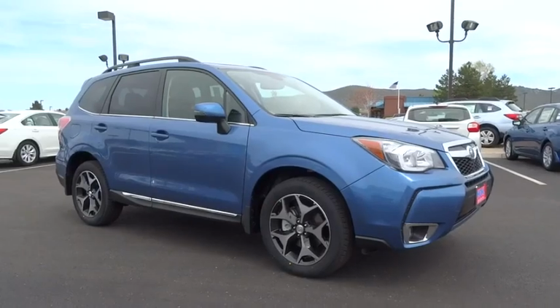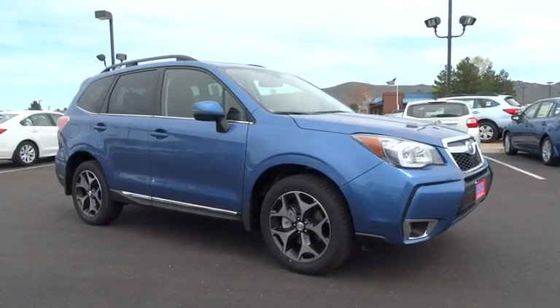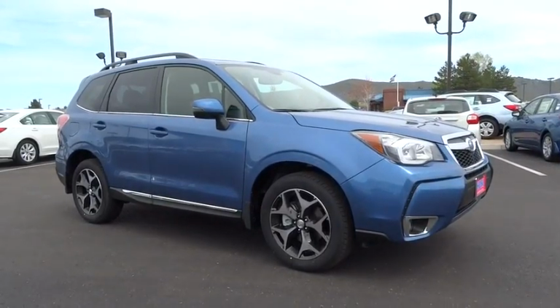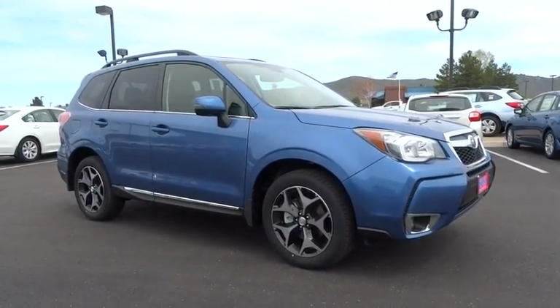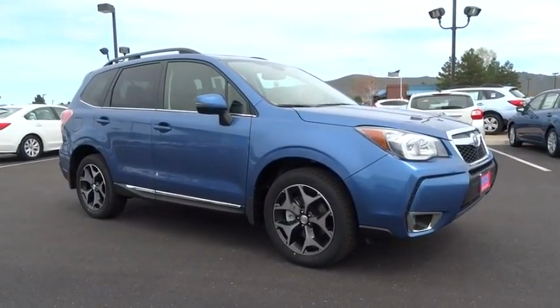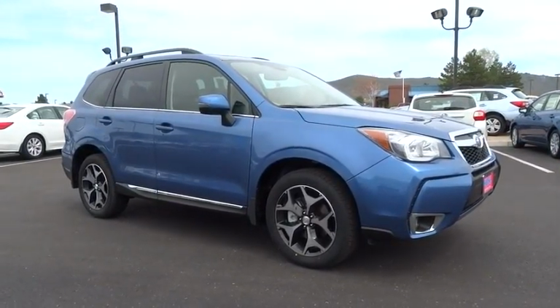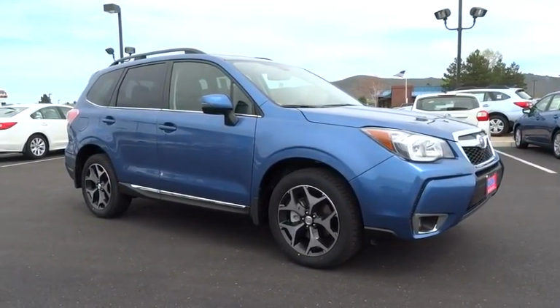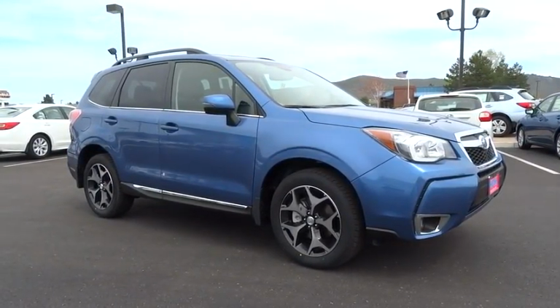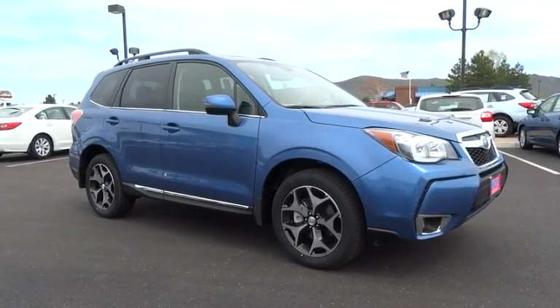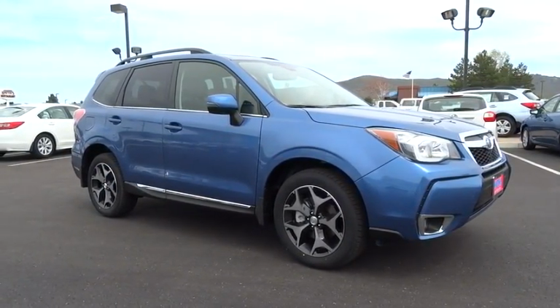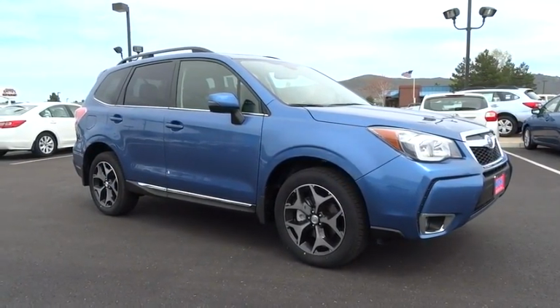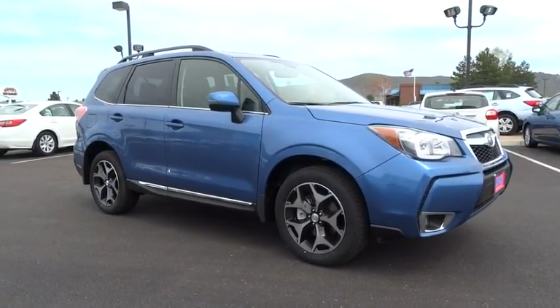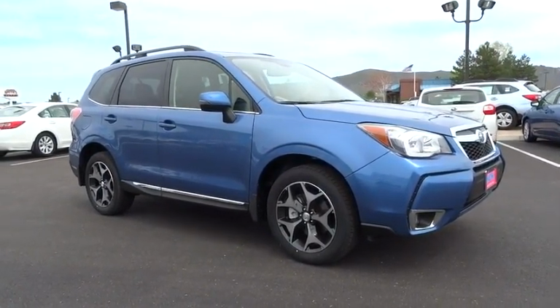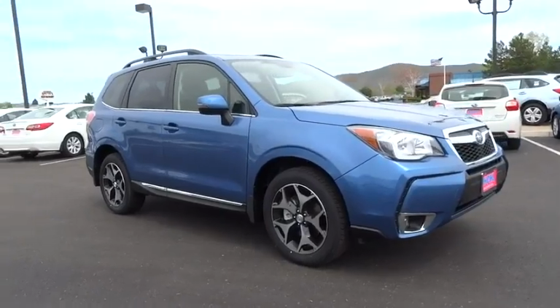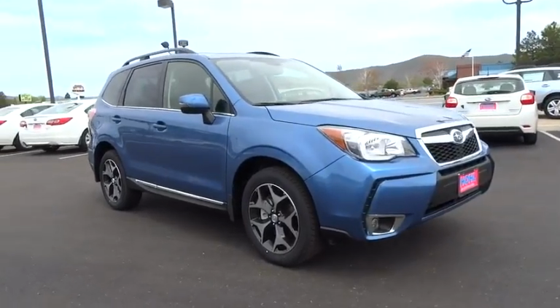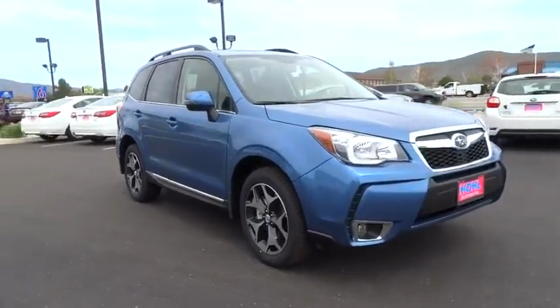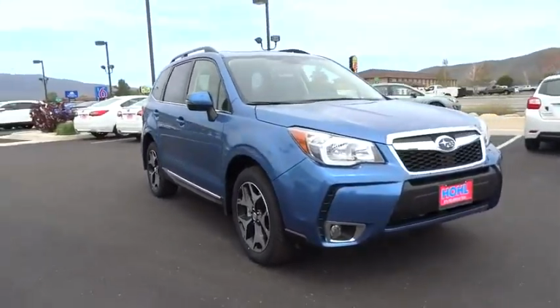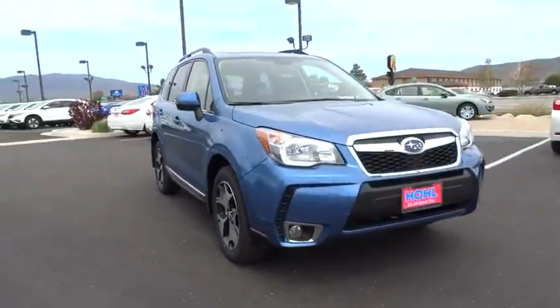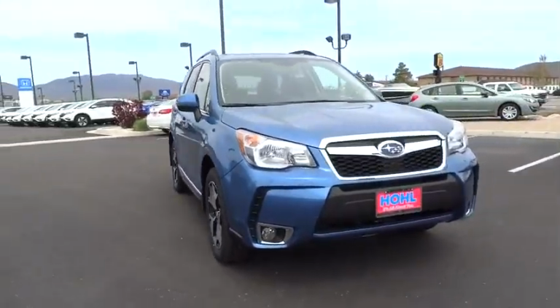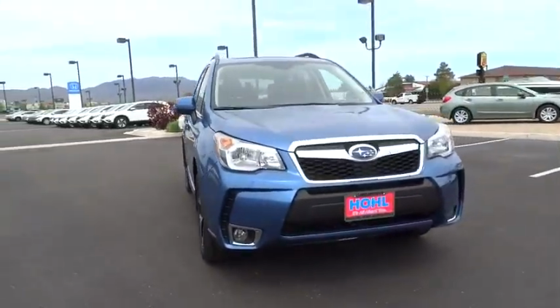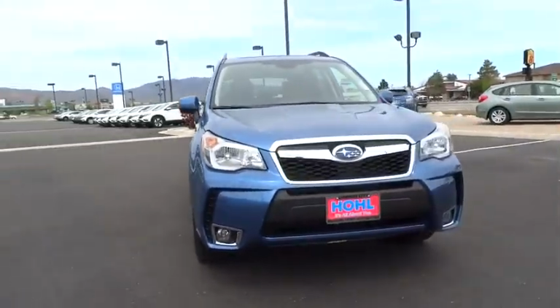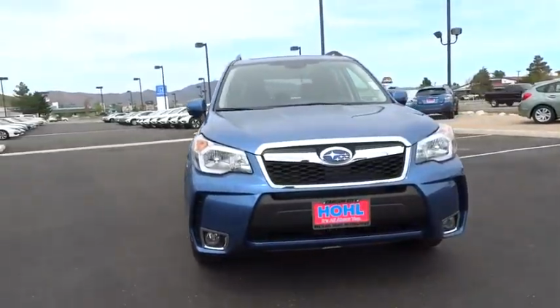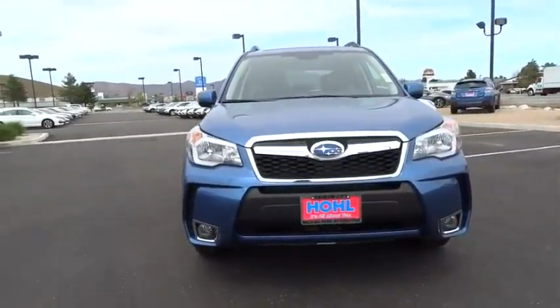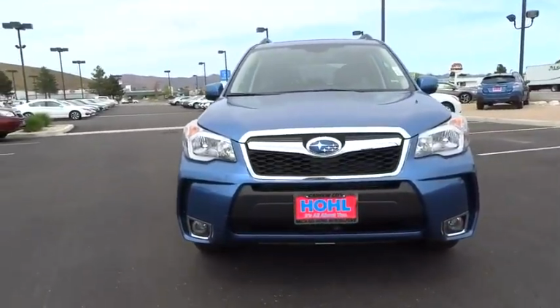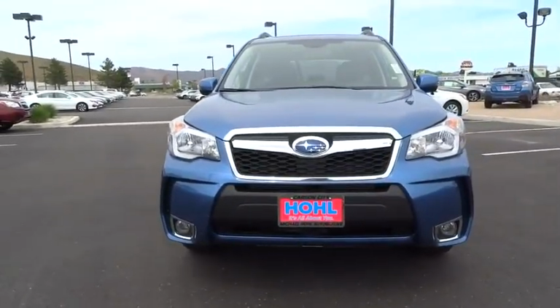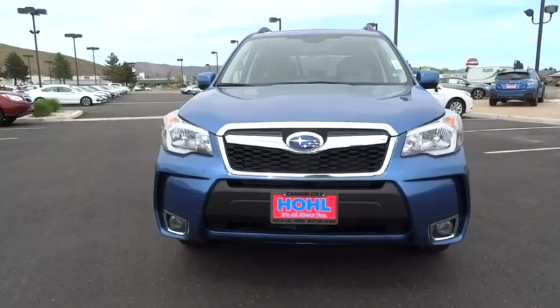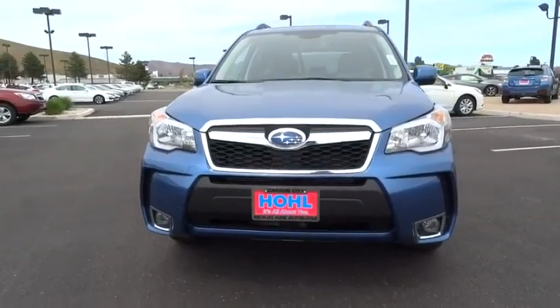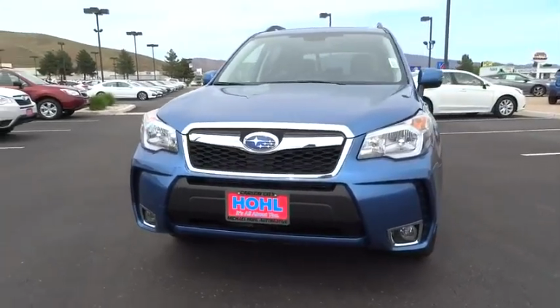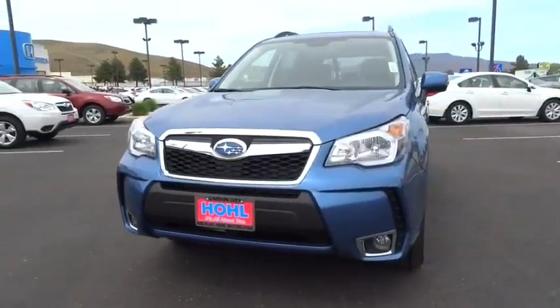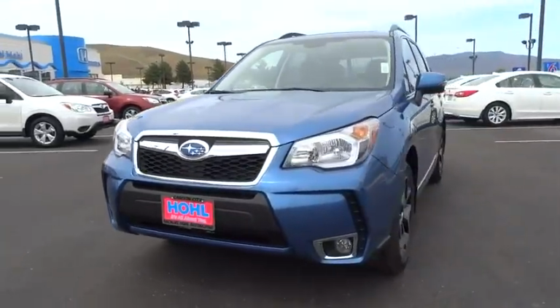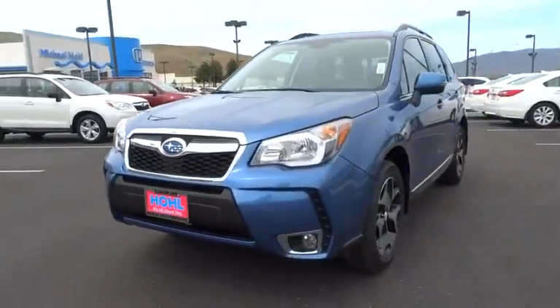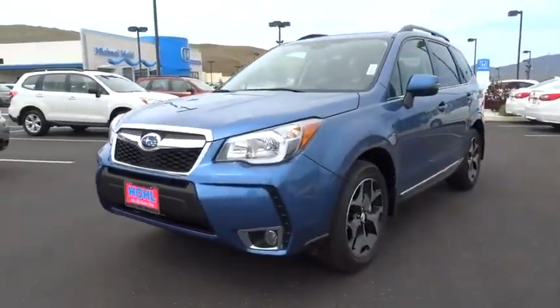The 2016 Subaru Forester. The Subaru Forester is a sensible, practical, and affordable vehicle. It has an impressive, comfortable ride and handles well. This vehicle has less than 100 miles.